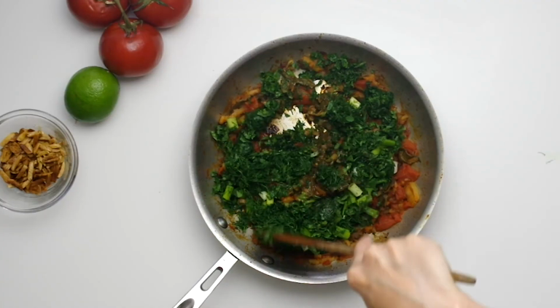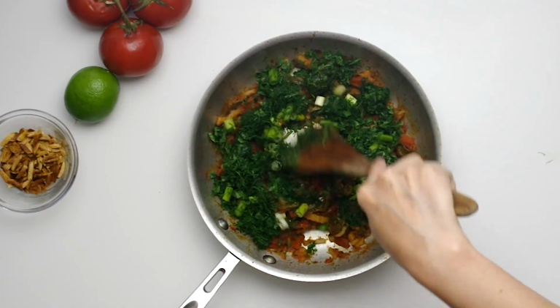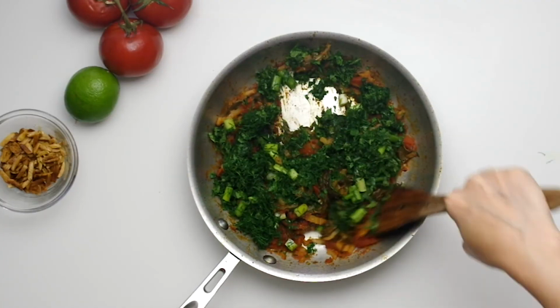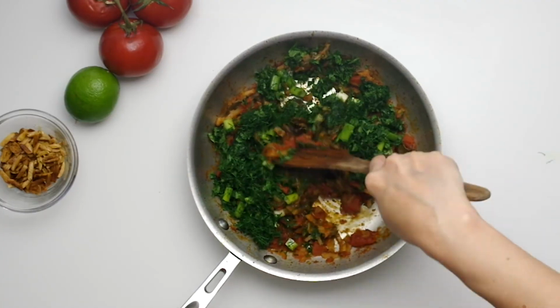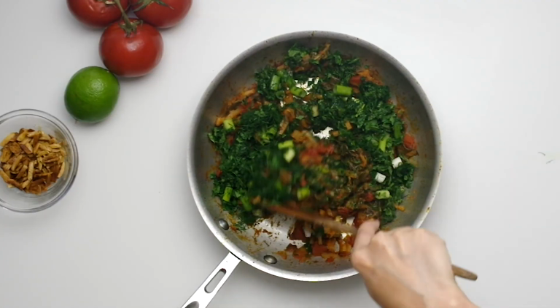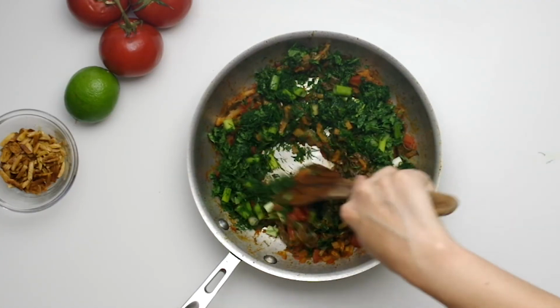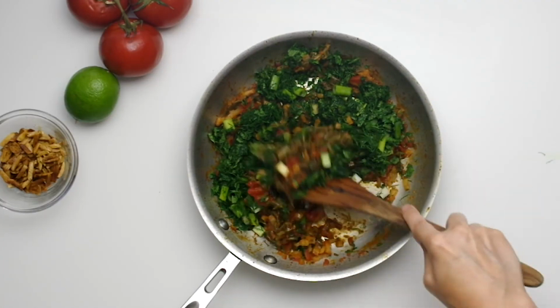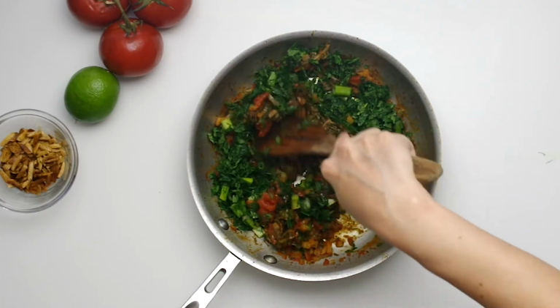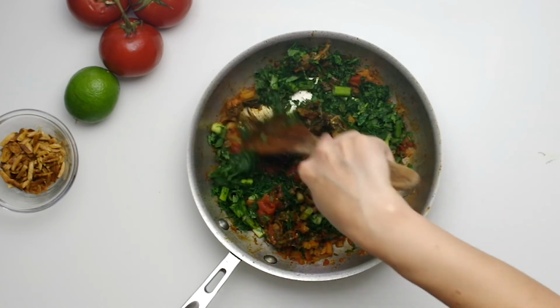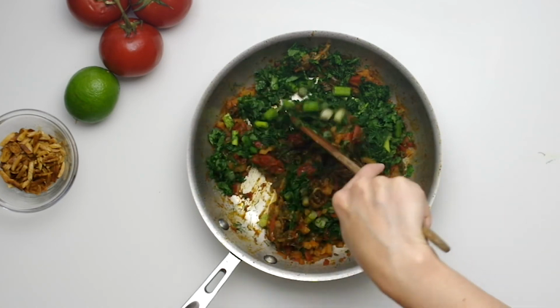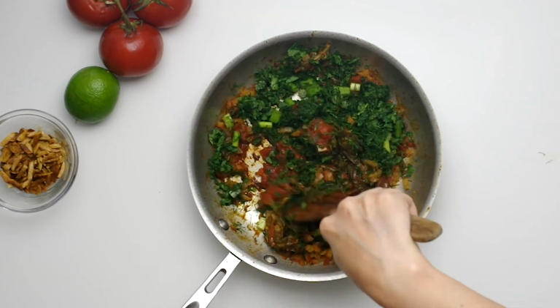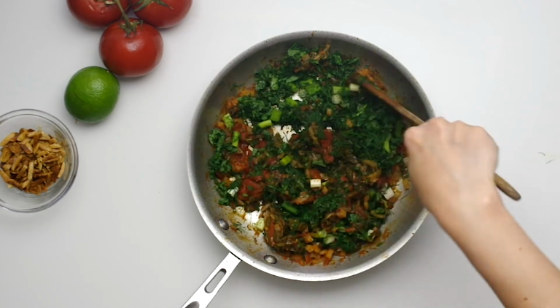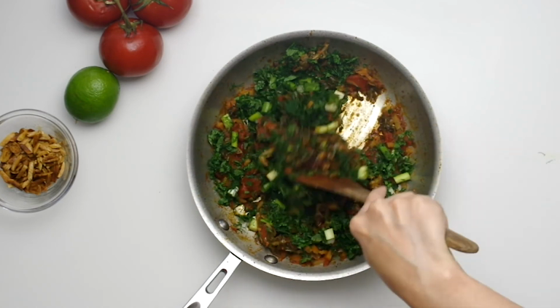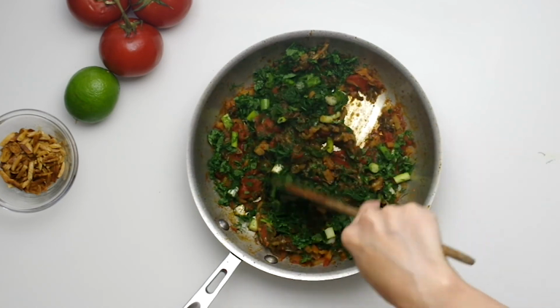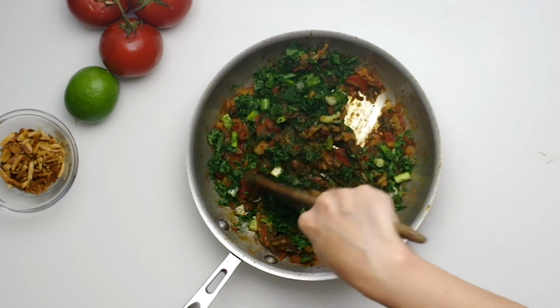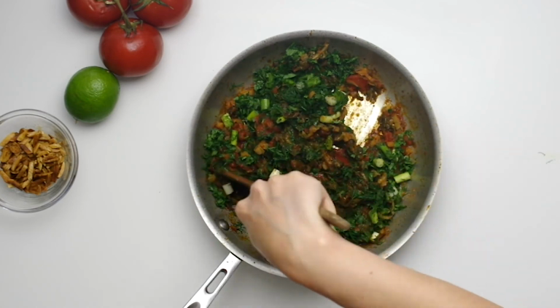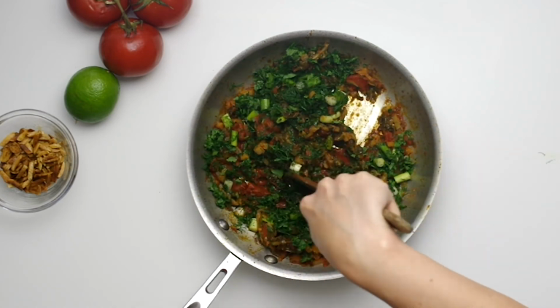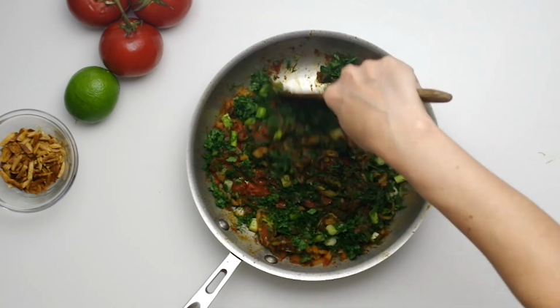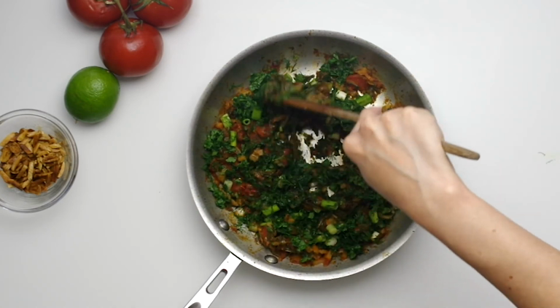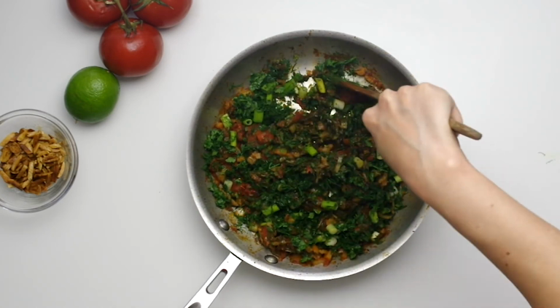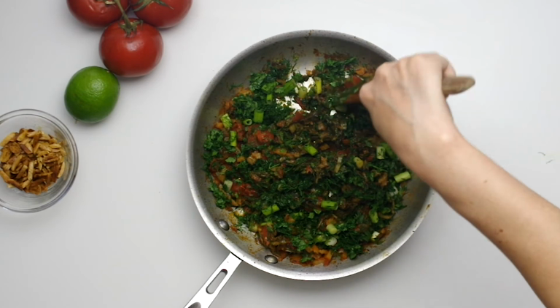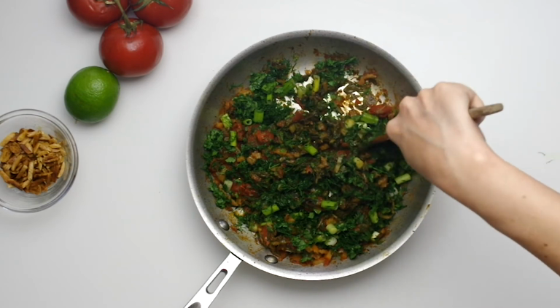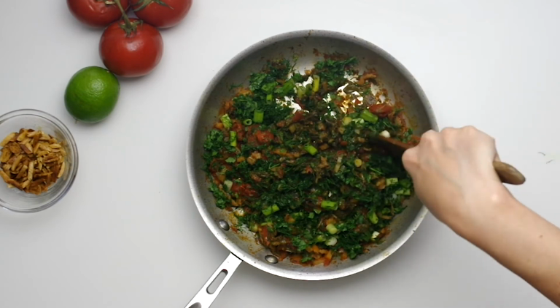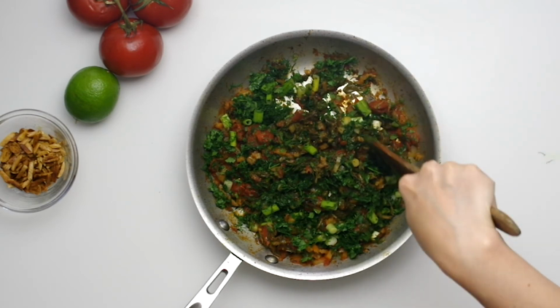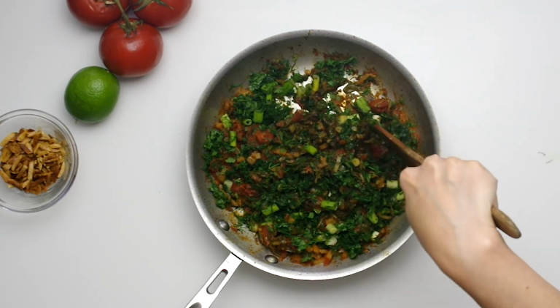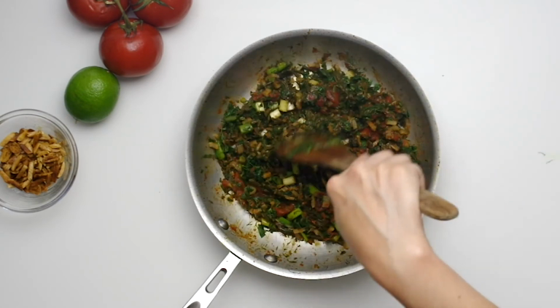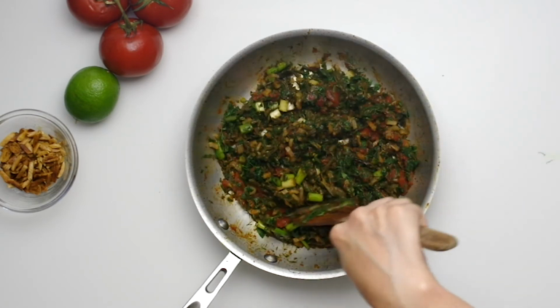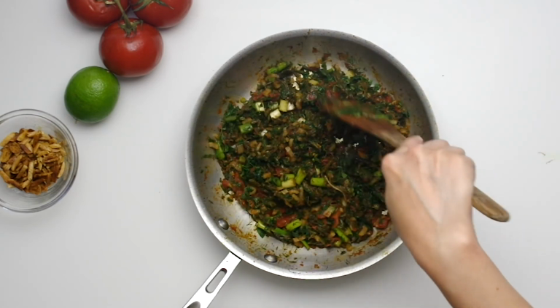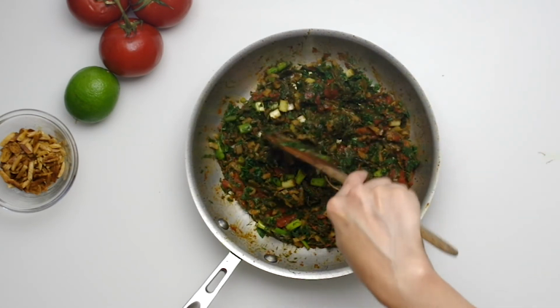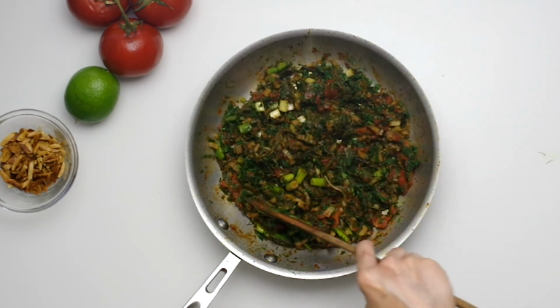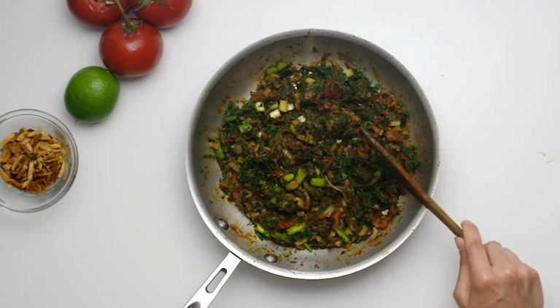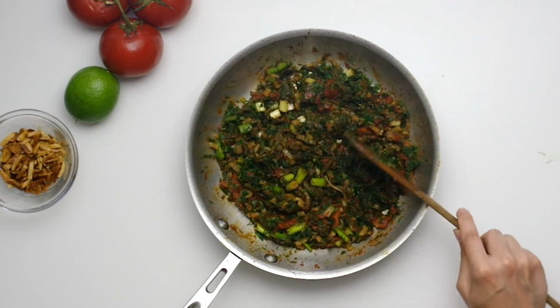Remove the pan from the heat and stir in the spinach, all the herbs, and the lime zest, then stir in the lime juice to taste separately. When you serve, sprinkle the almonds on top.